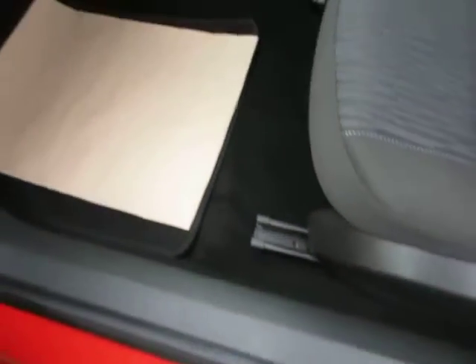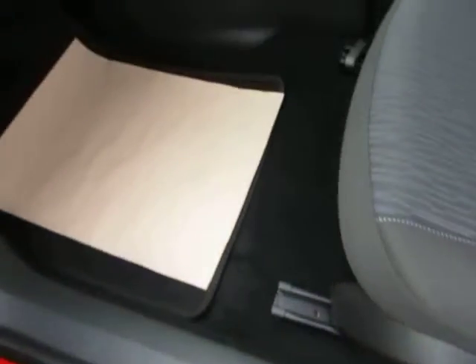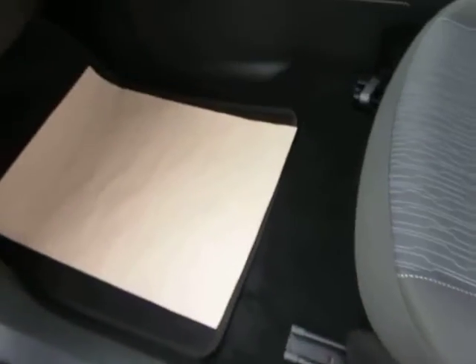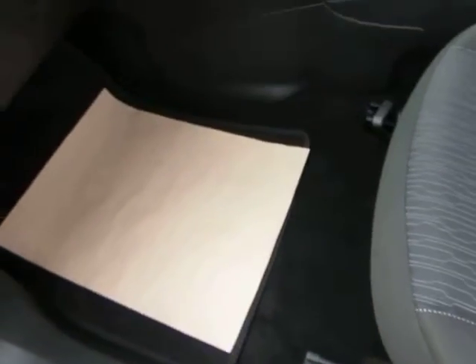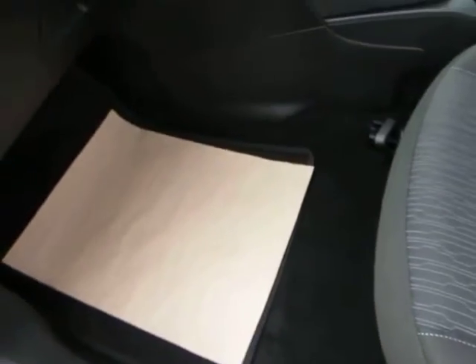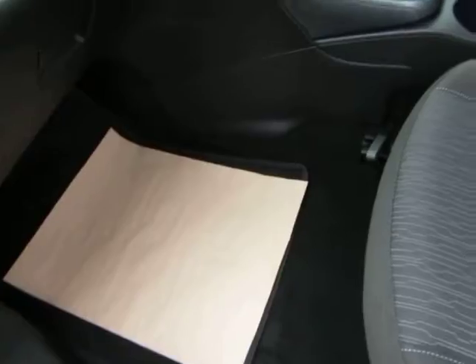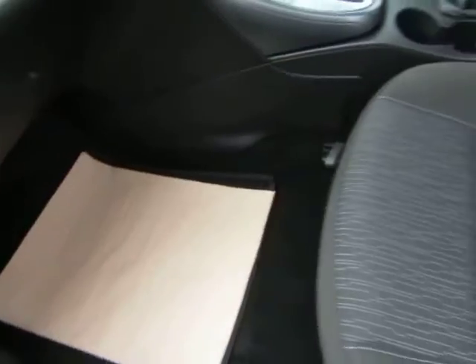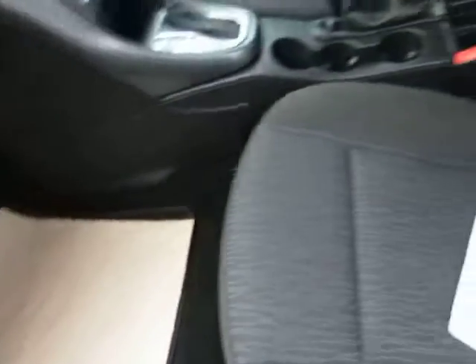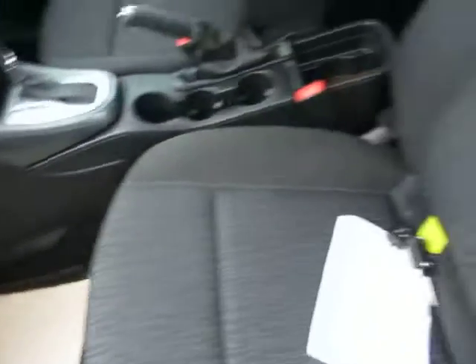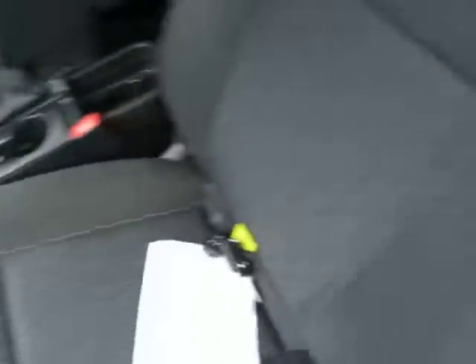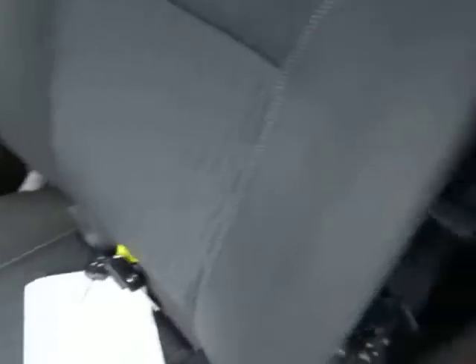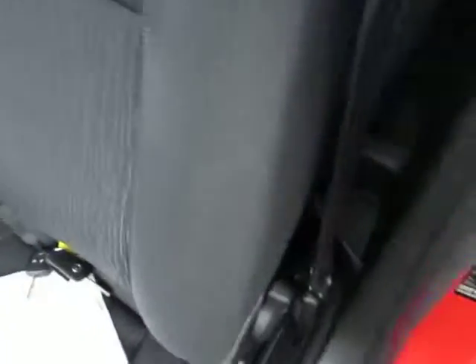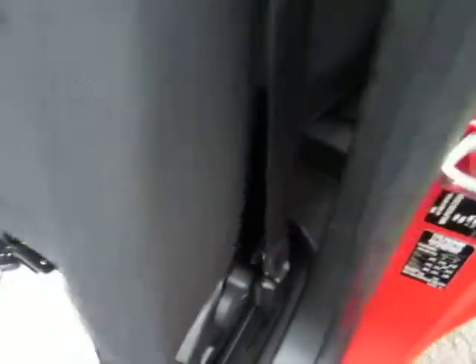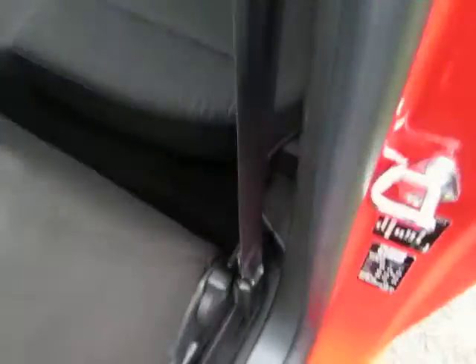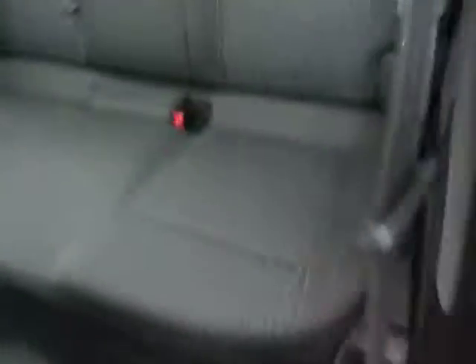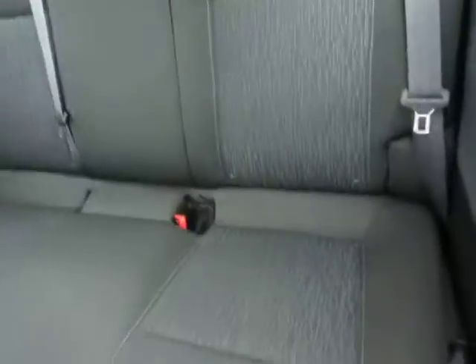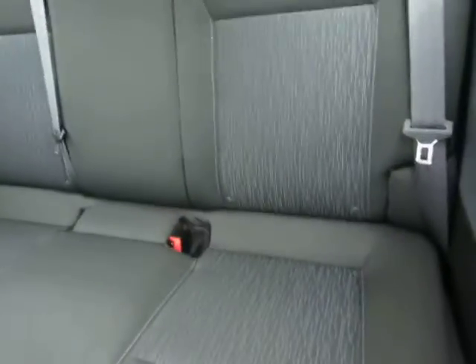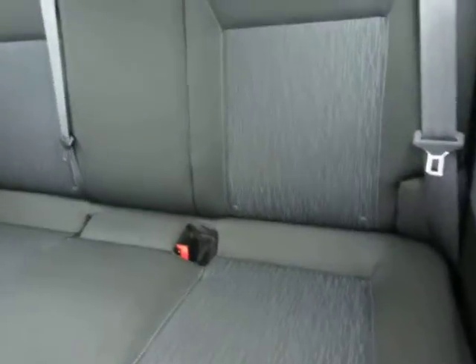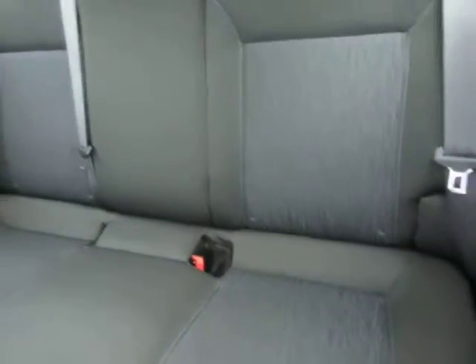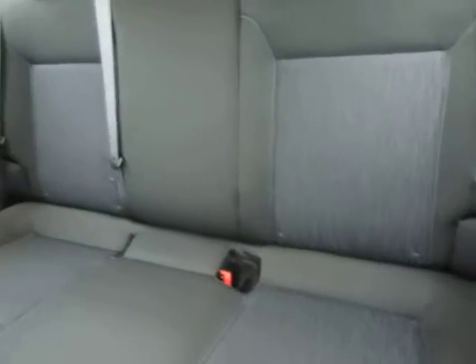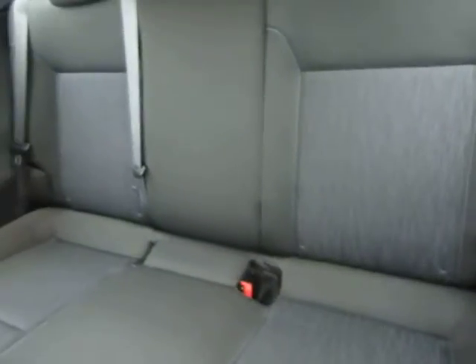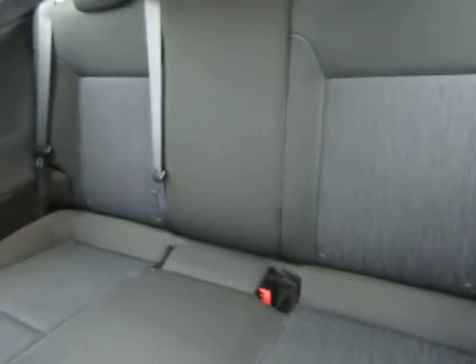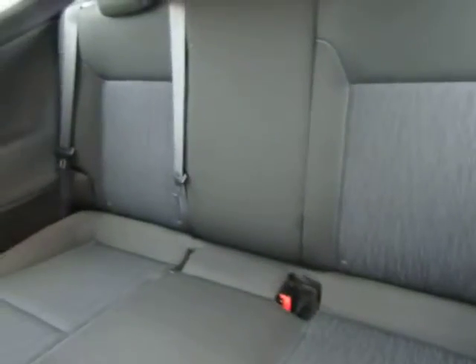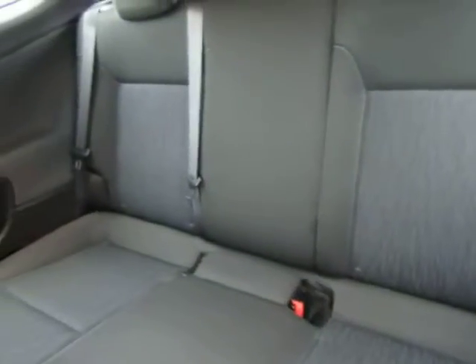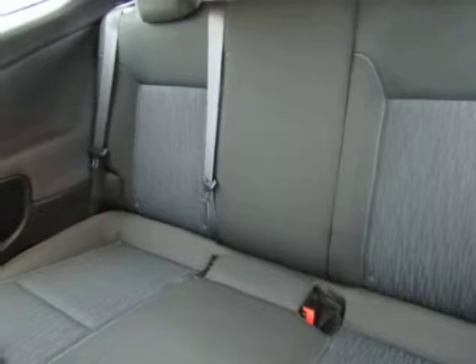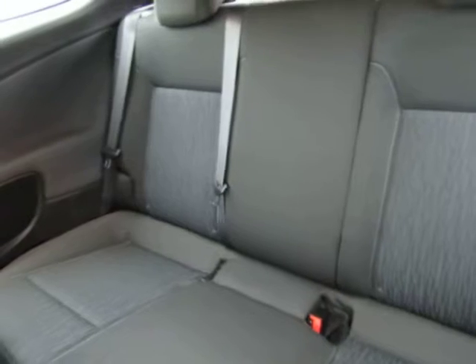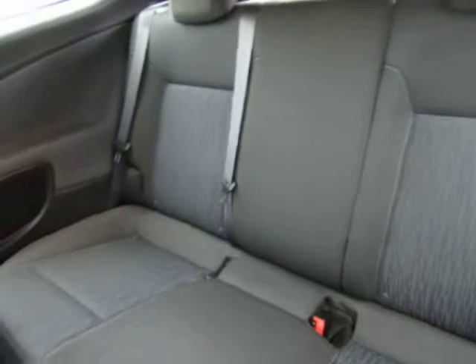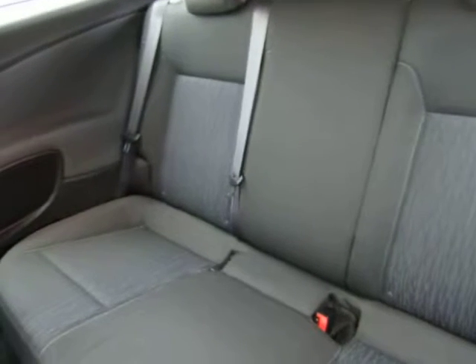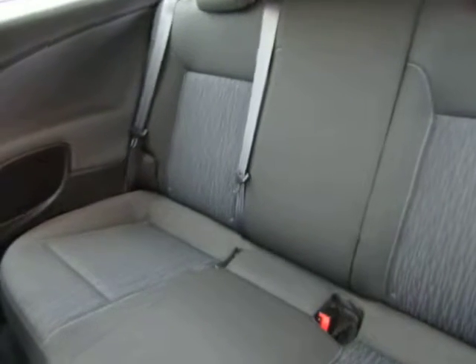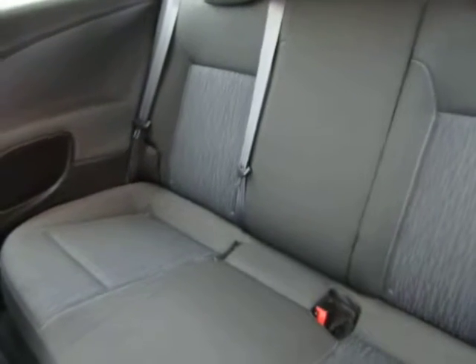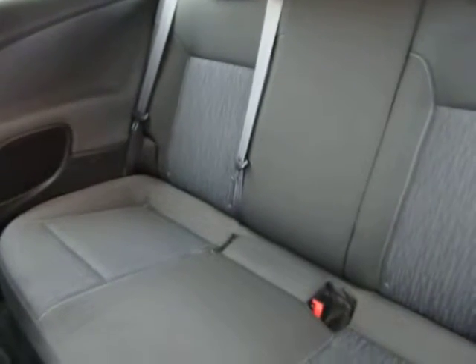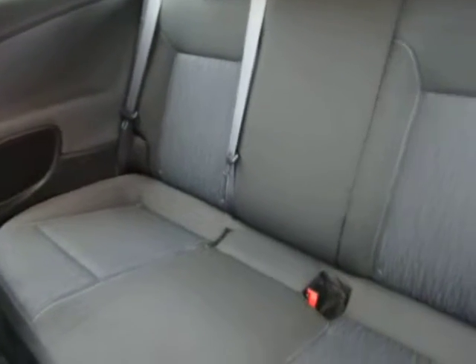Mats are down. Obviously compact in the back, but you'd expect that when you're looking at a coupe.